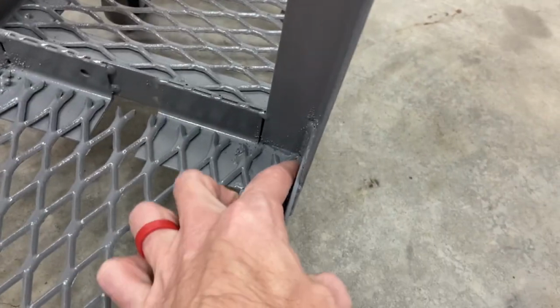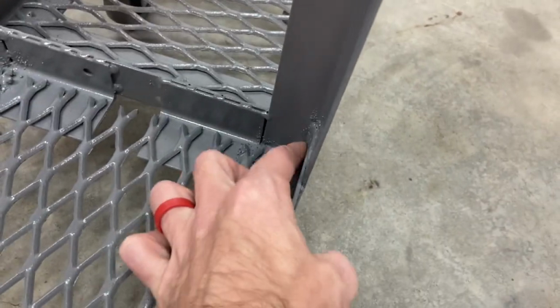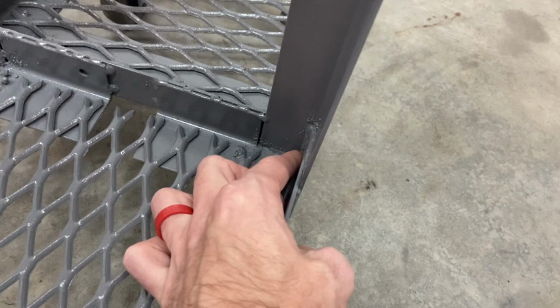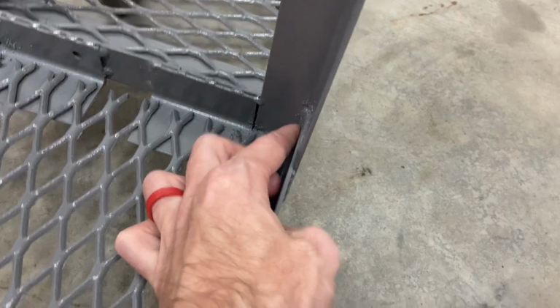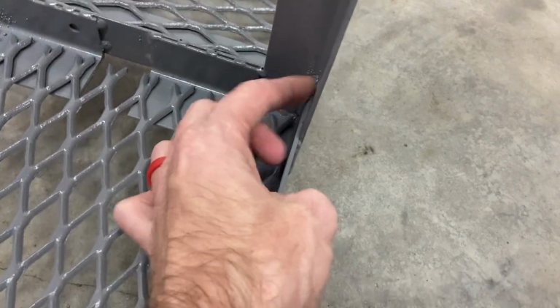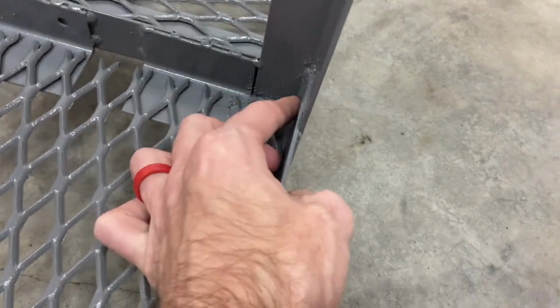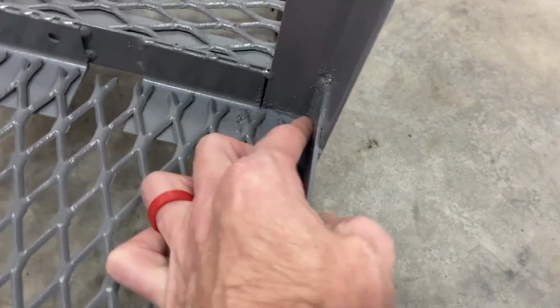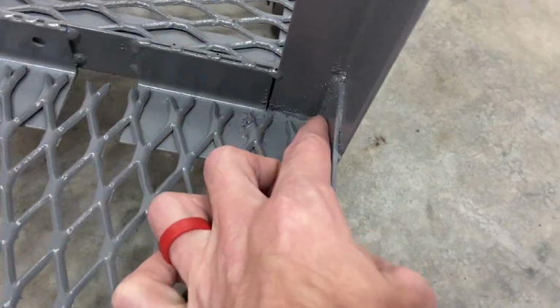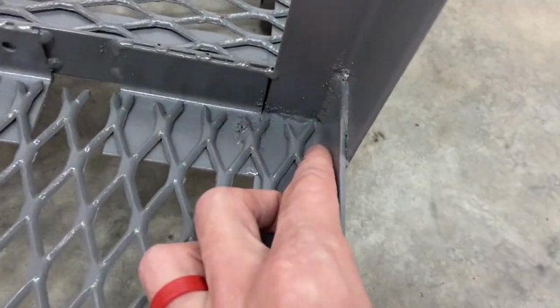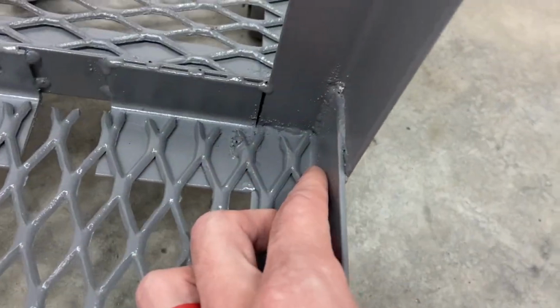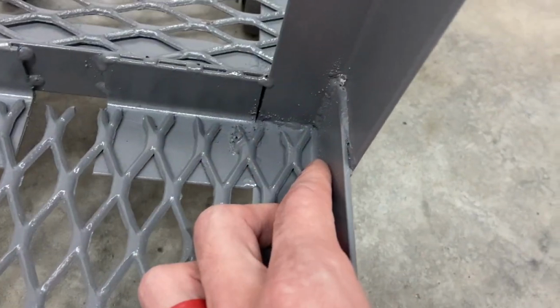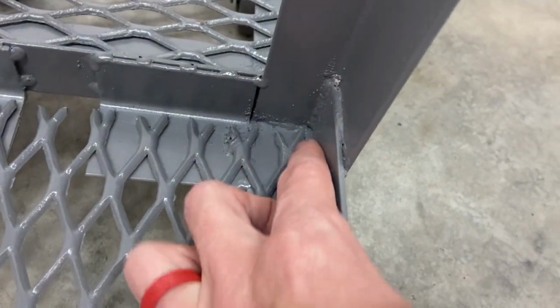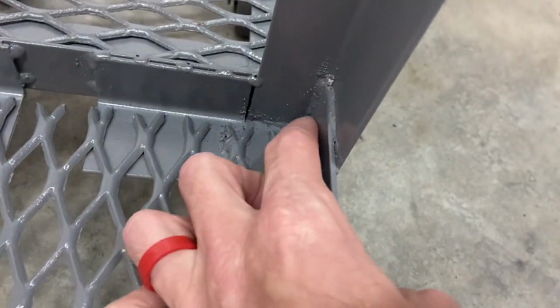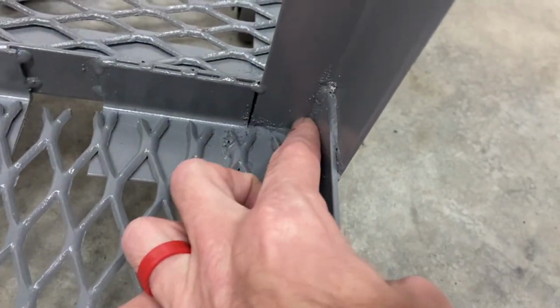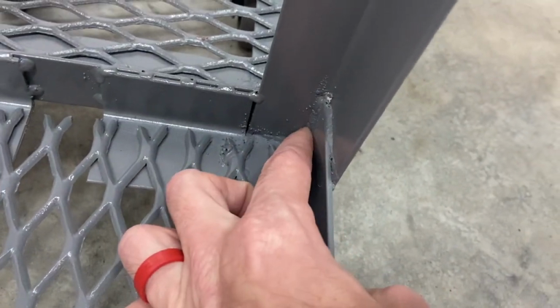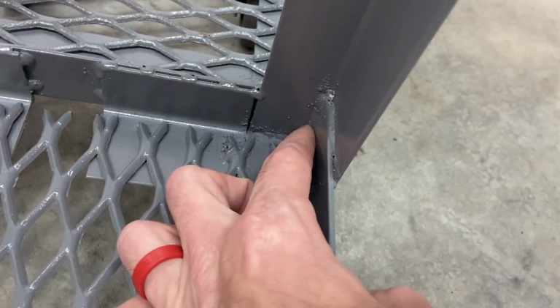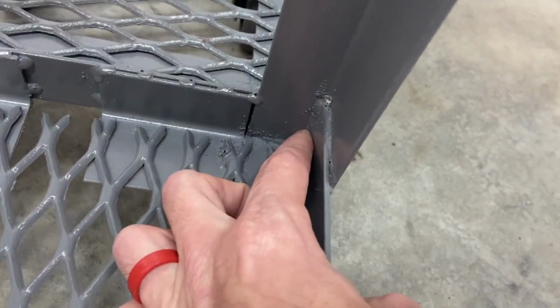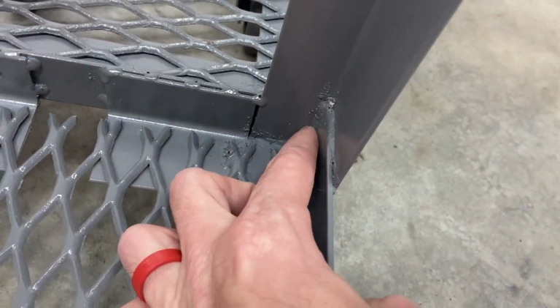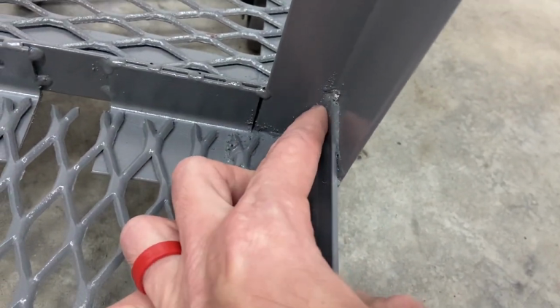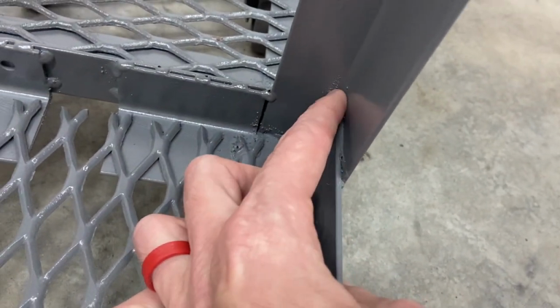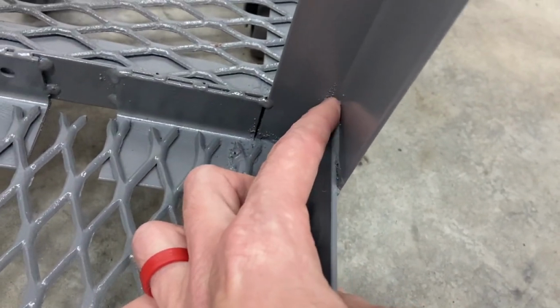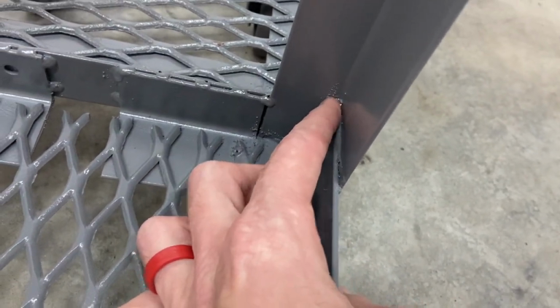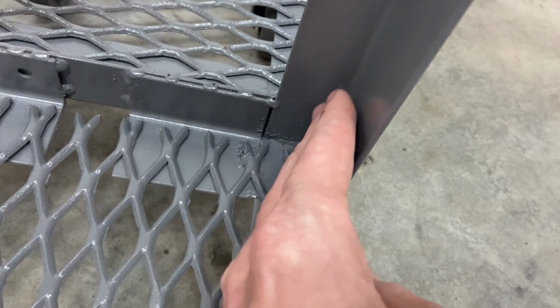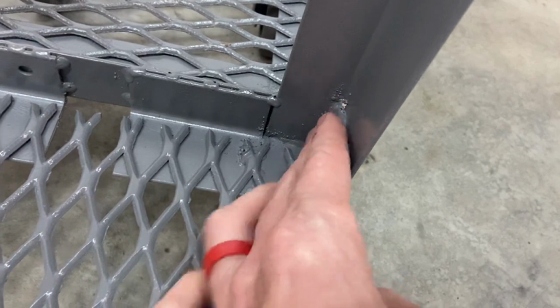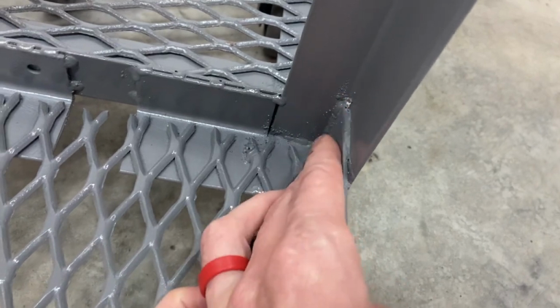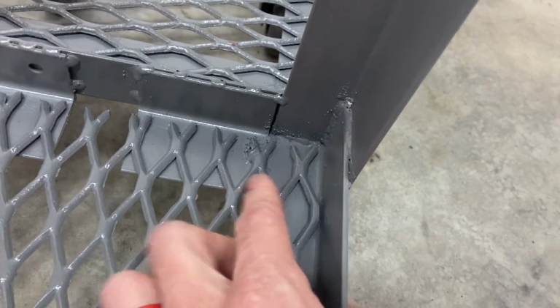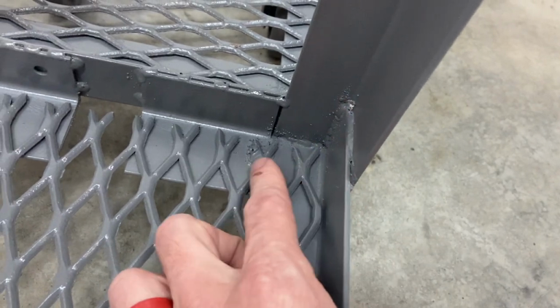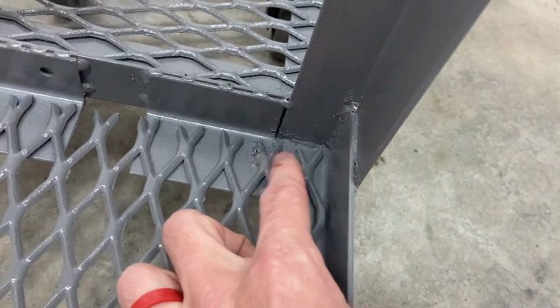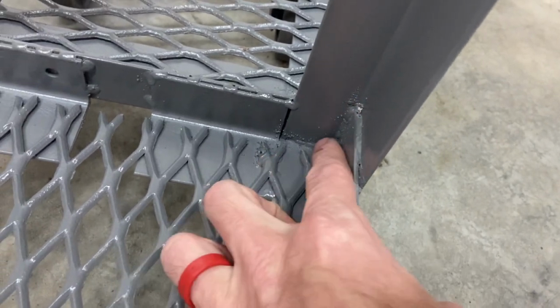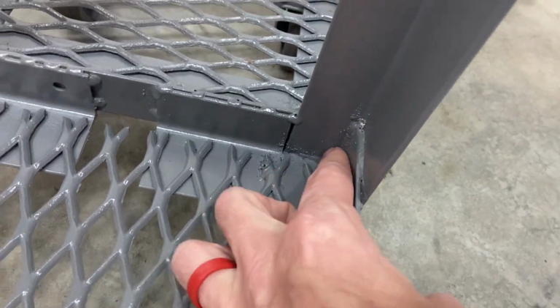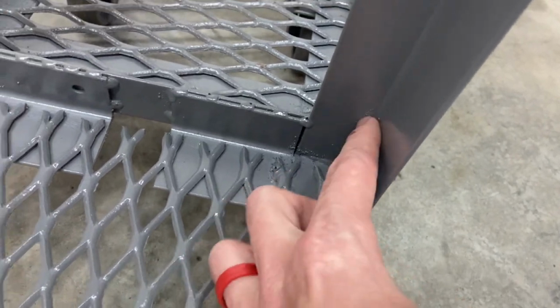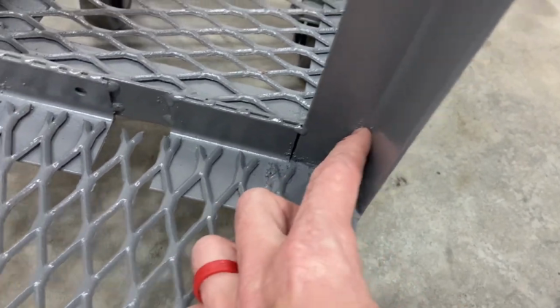Don't look at my welds — they're not the greatest. I need more practice. But right here there's just a notch that slid down and then I welded it up.